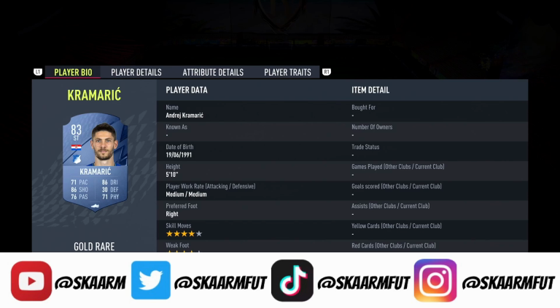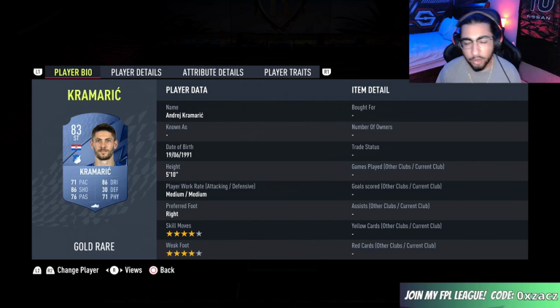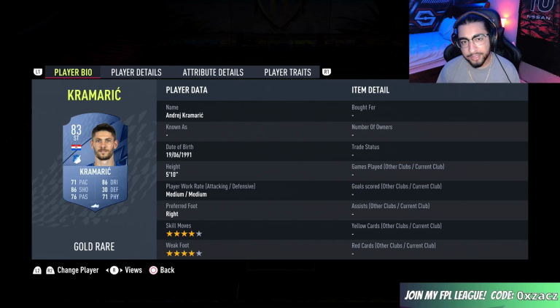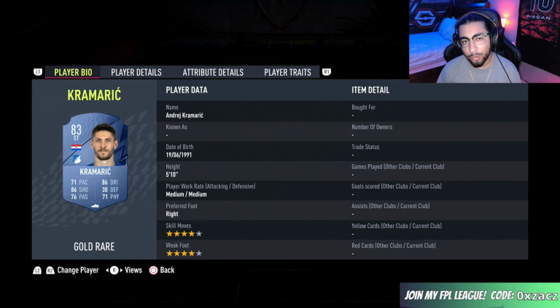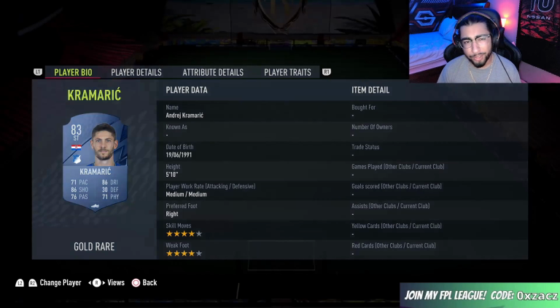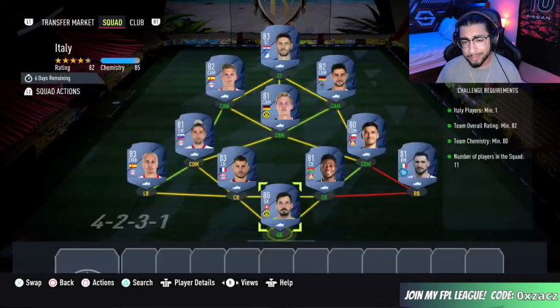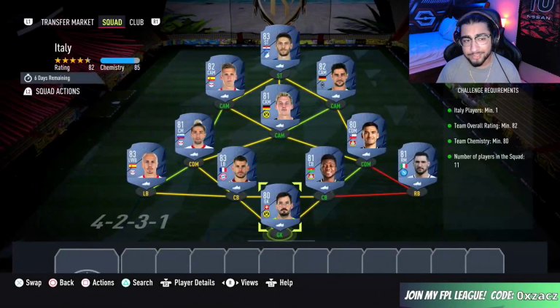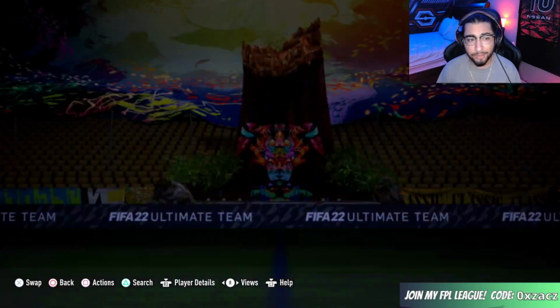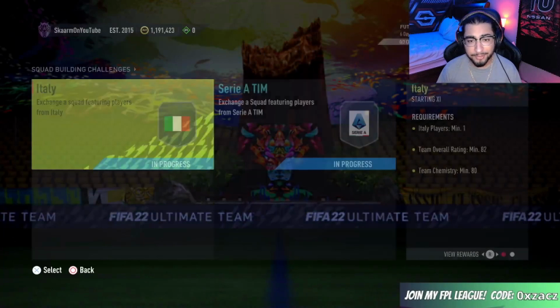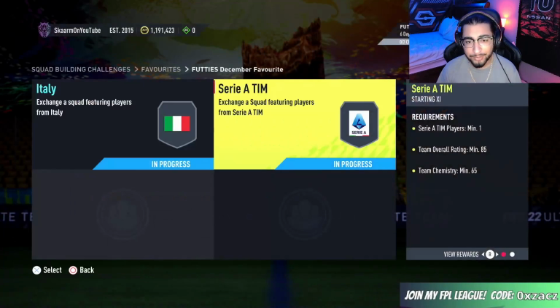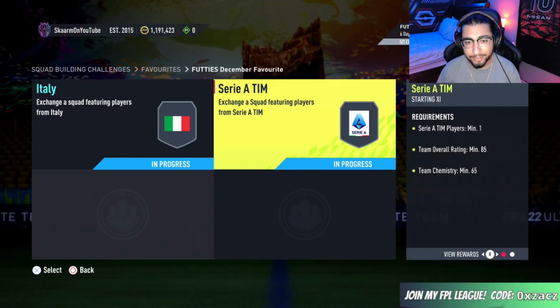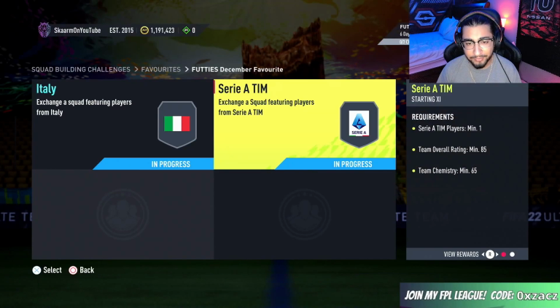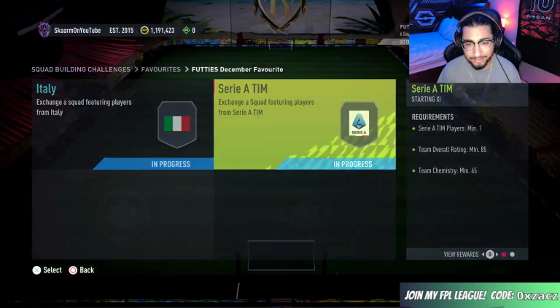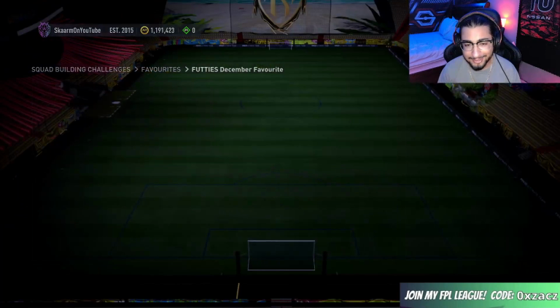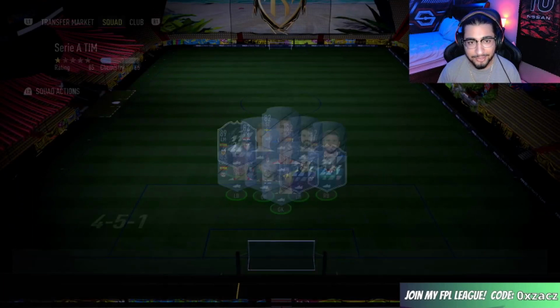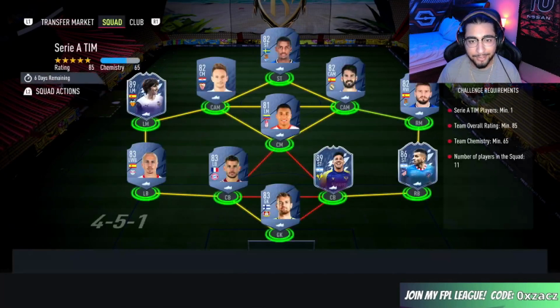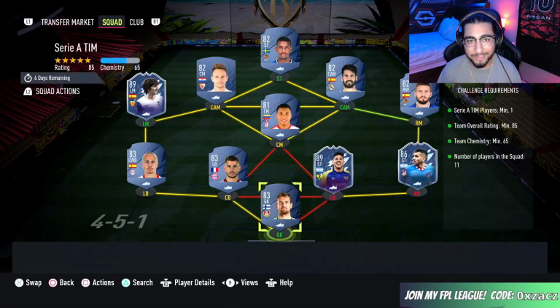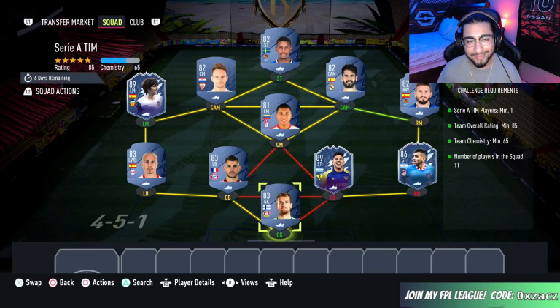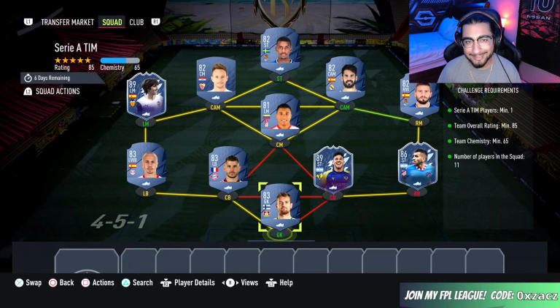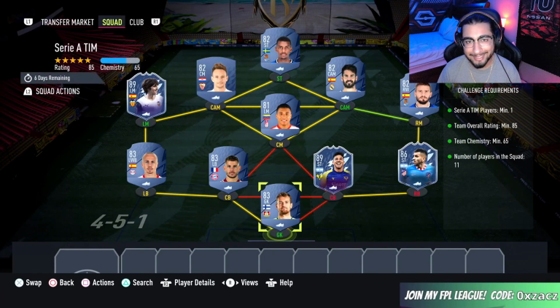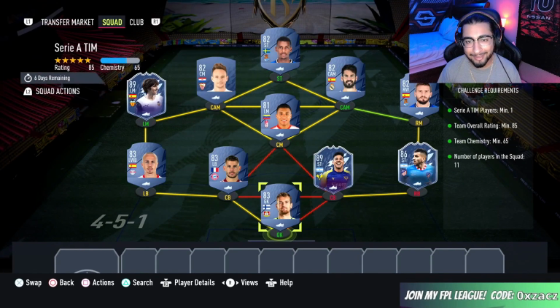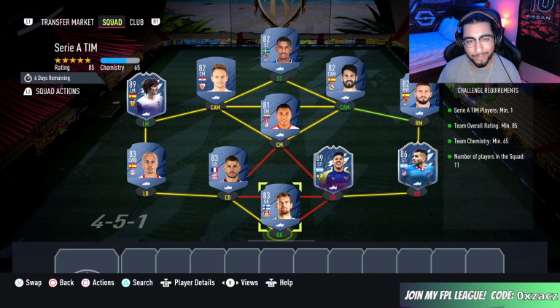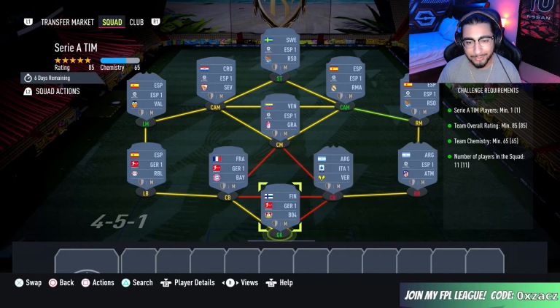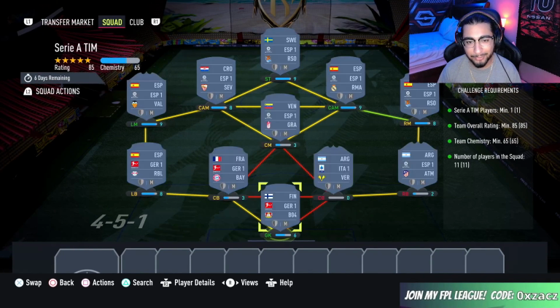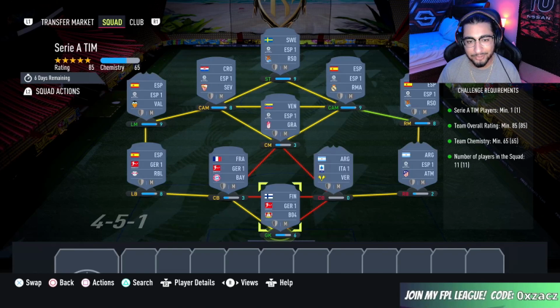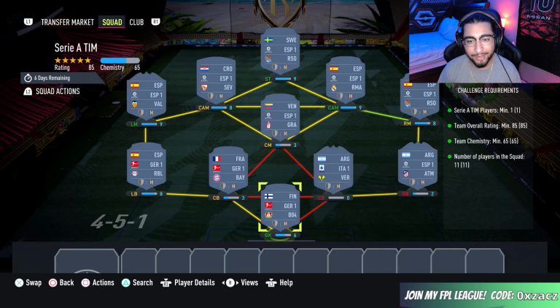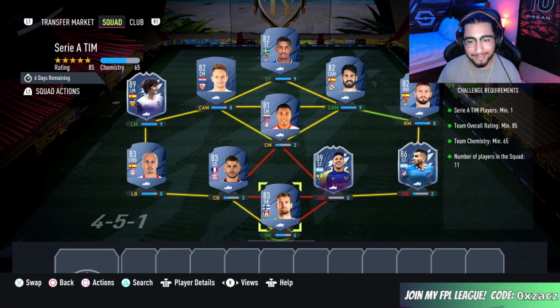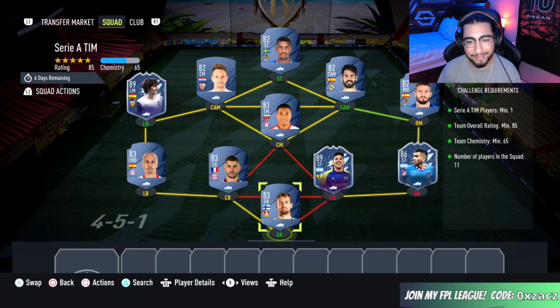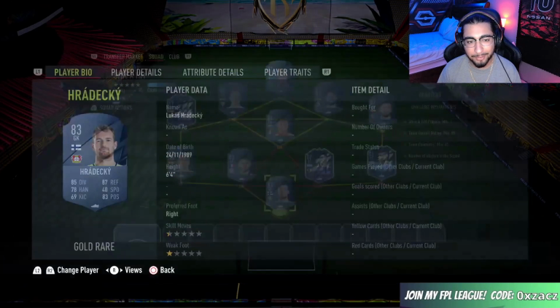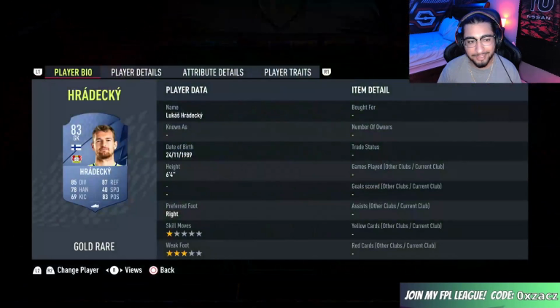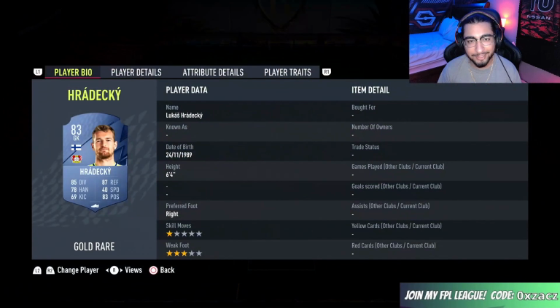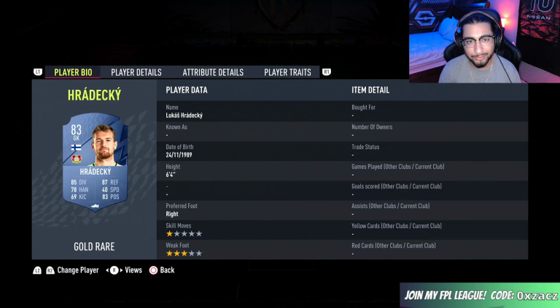All right, and that is squad one completed. Let's move on to the next one now — the Serie A squad, which is going to cost you guys 68,000 coins to complete. No loyalty is required, and here are the players I used.